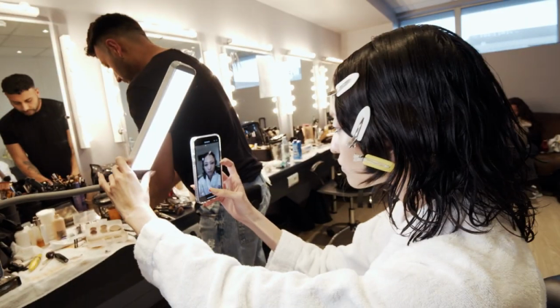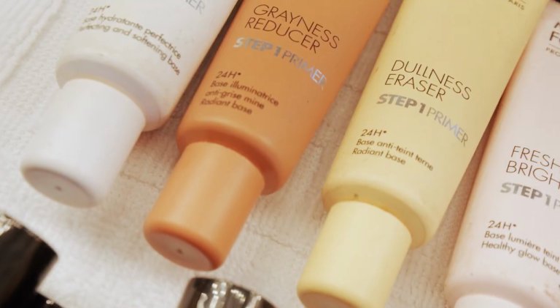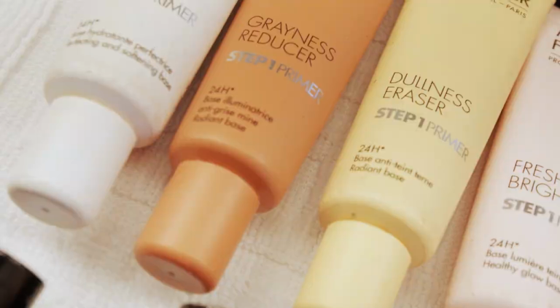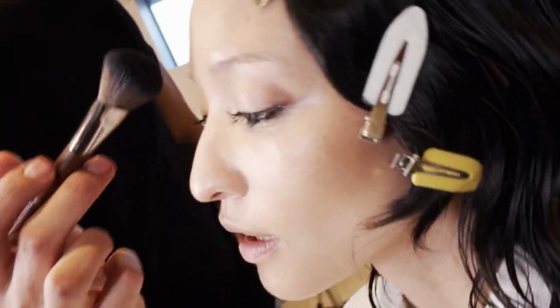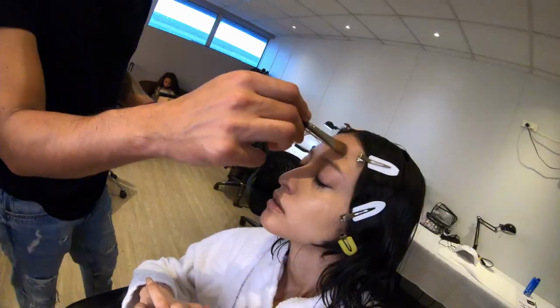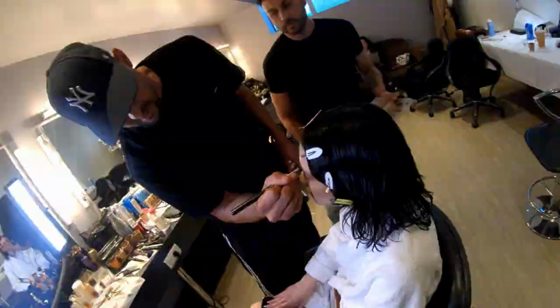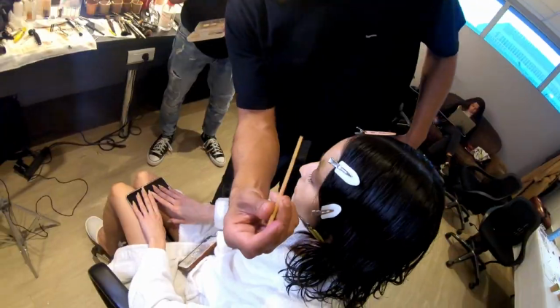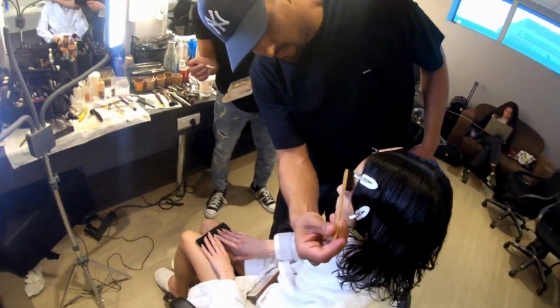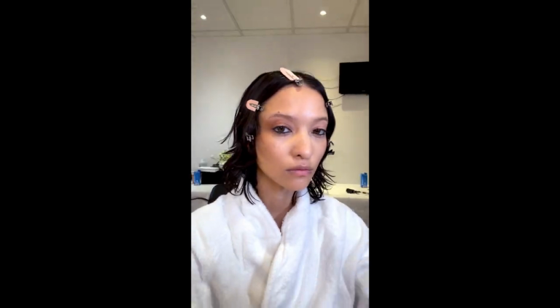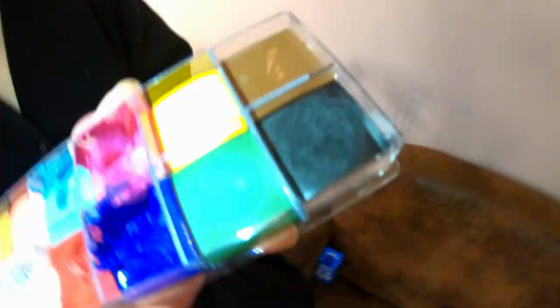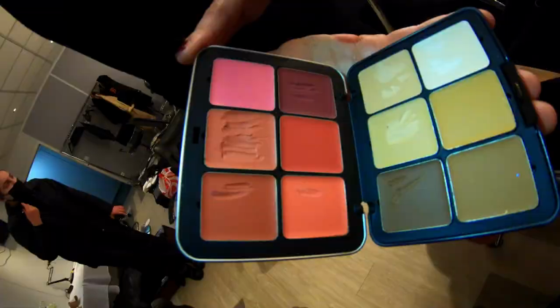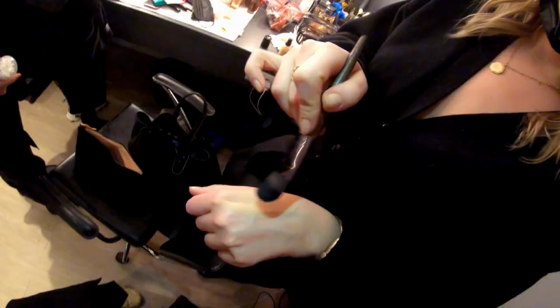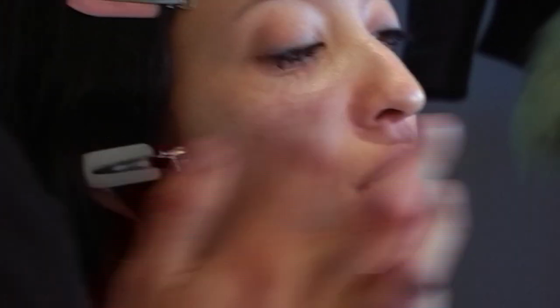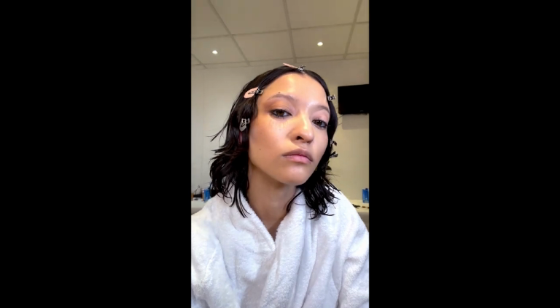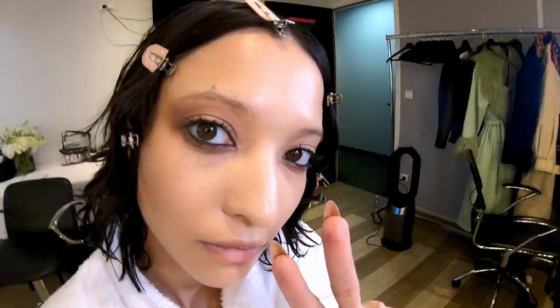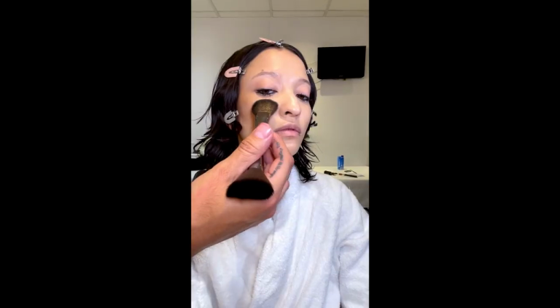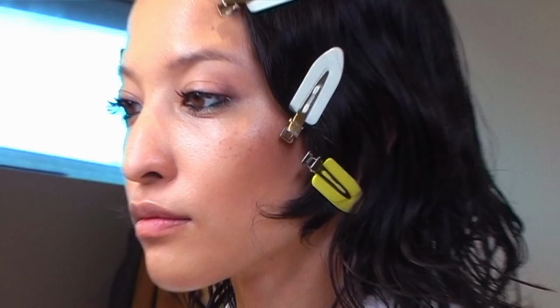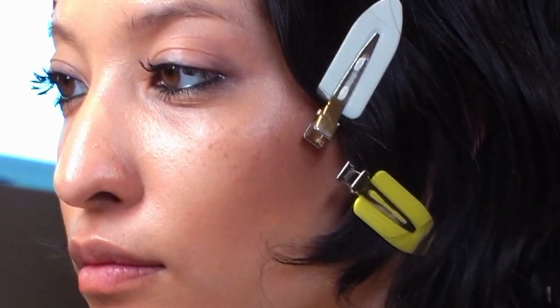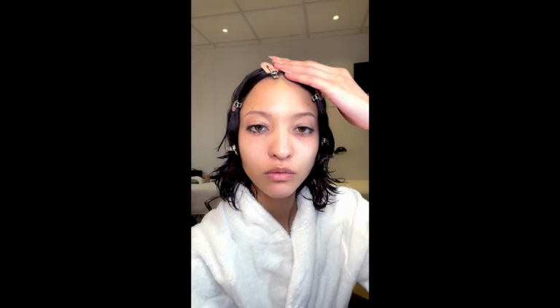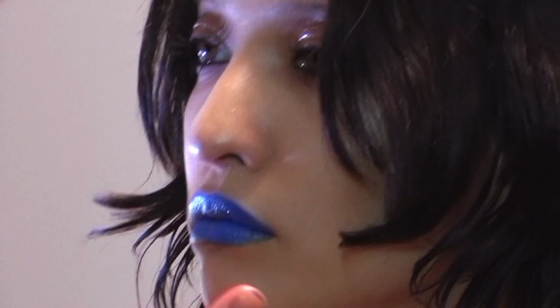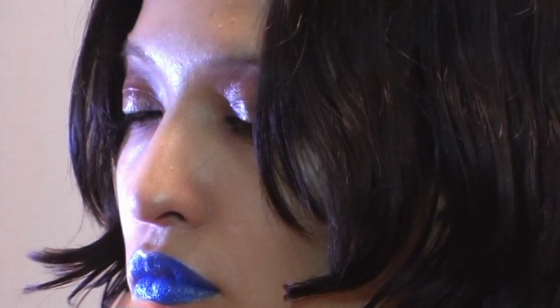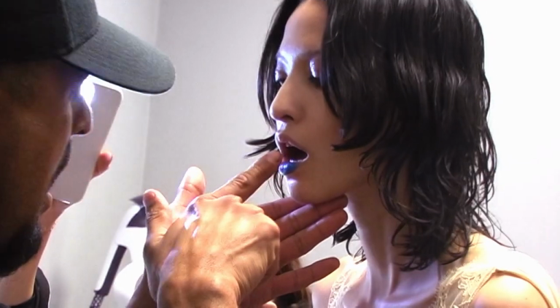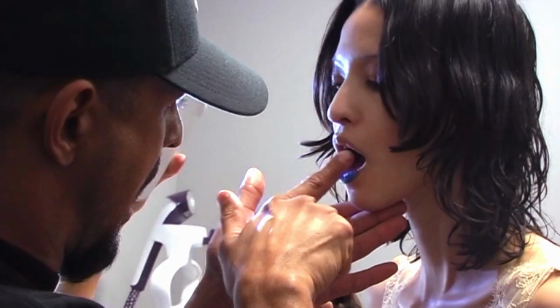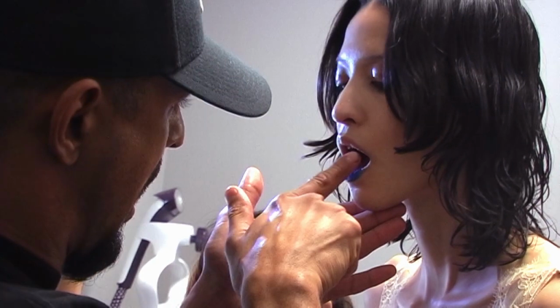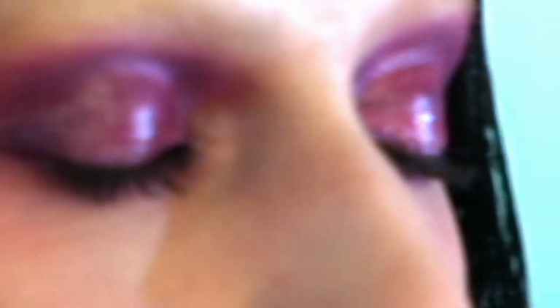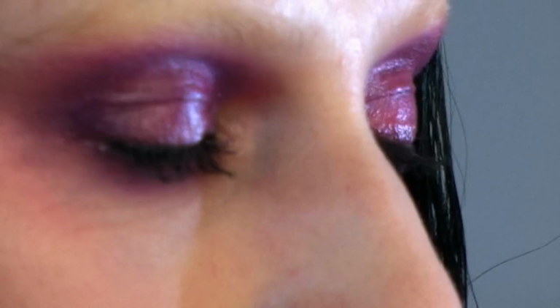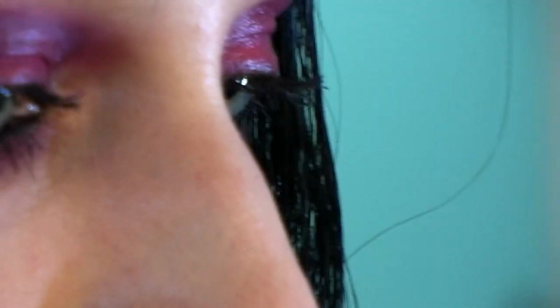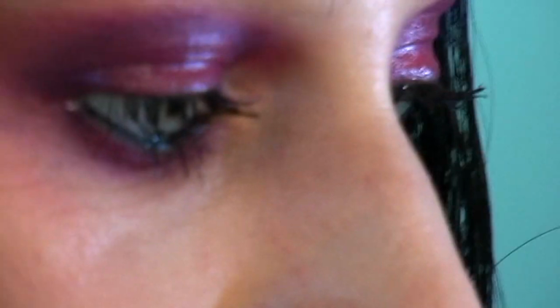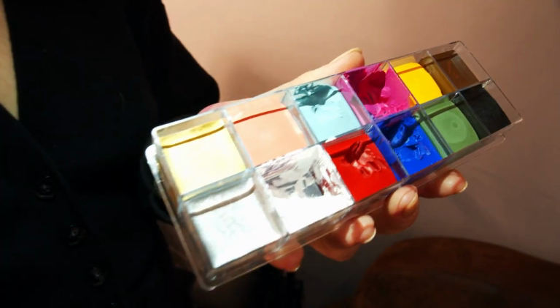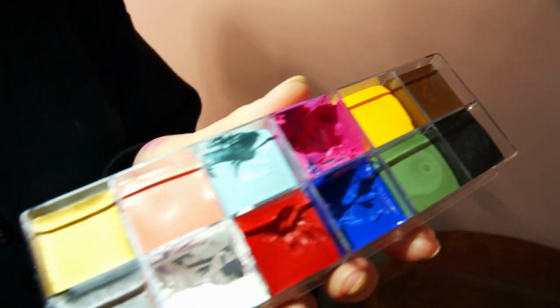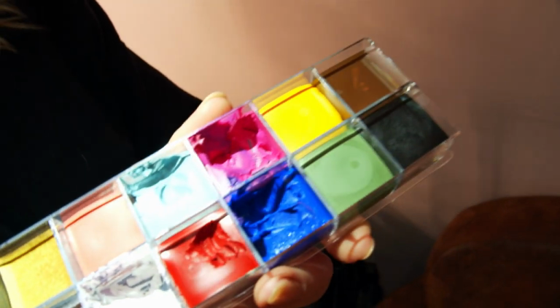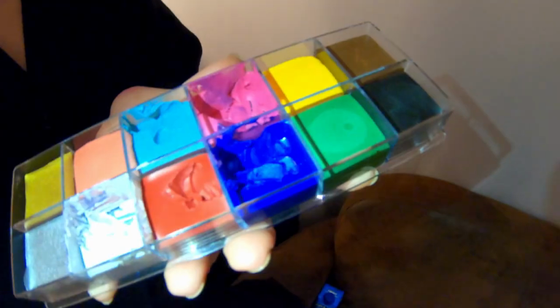We started with Step One Primer. And for the foundation, we used a nice Make Up Forever water-tone foundation. Very natural, very fresh. Some of the girls got blue lips, some girls got magenta on the eye. We achieved this by using the Make Up Forever Flash color palette.